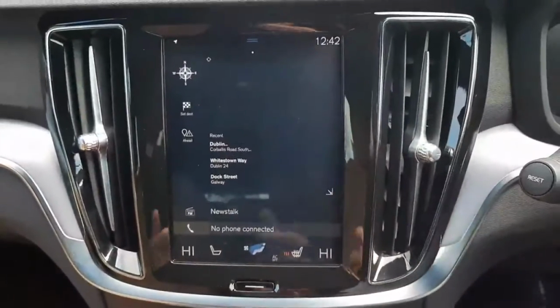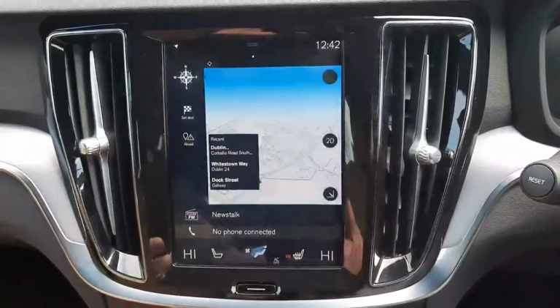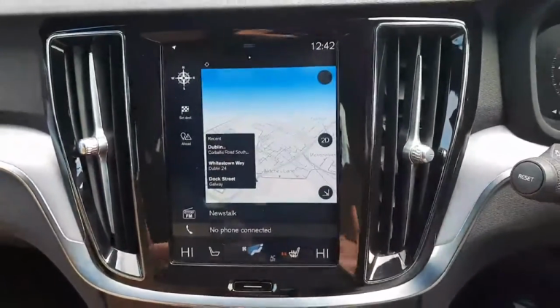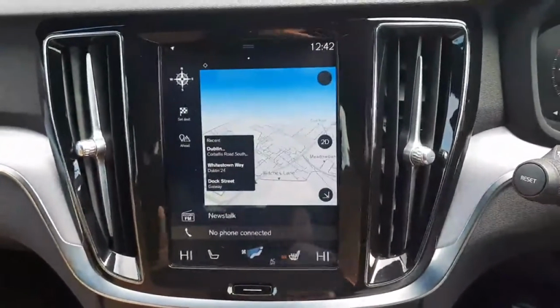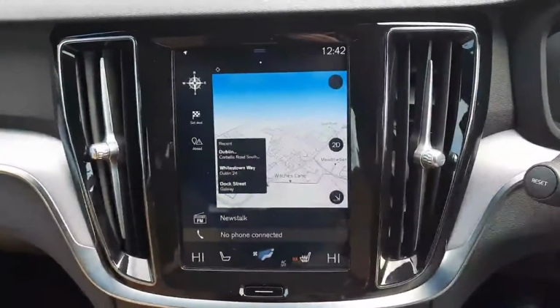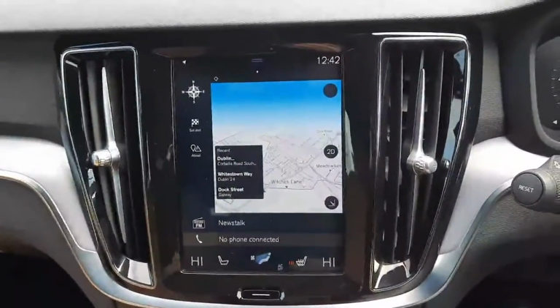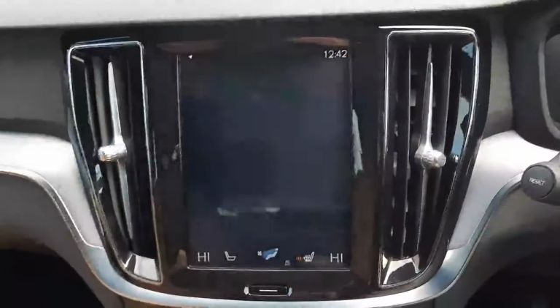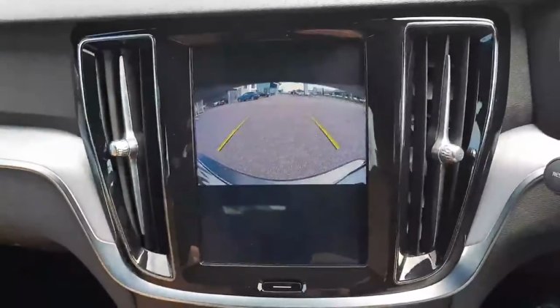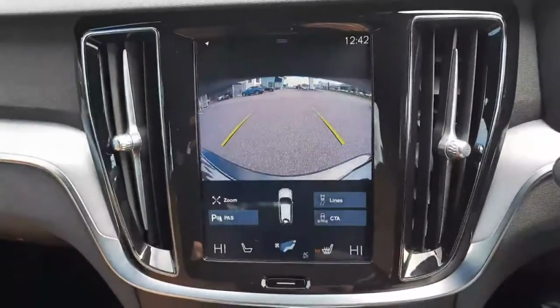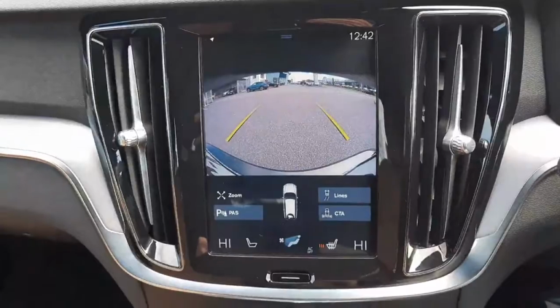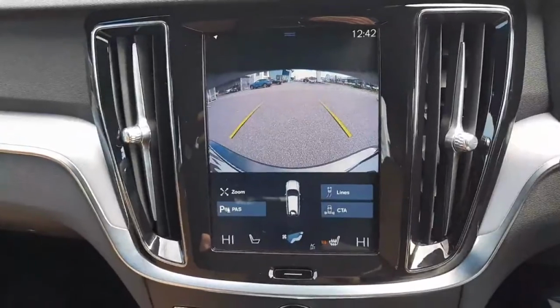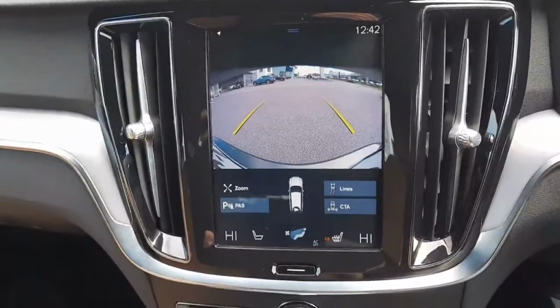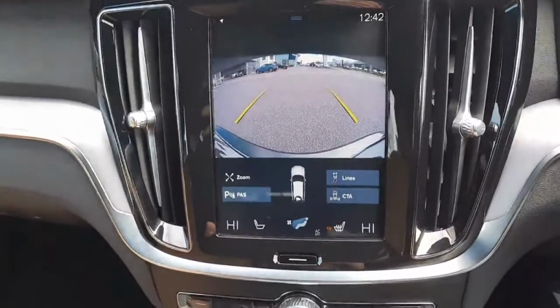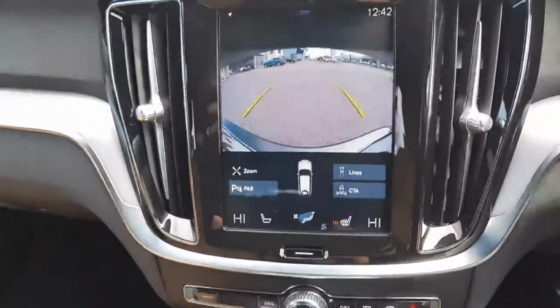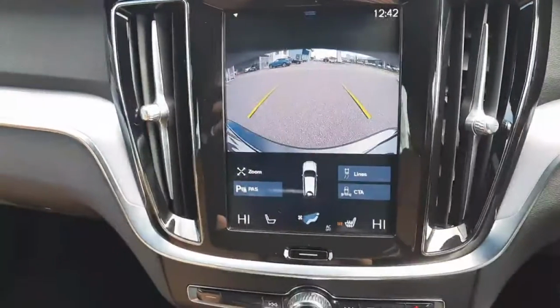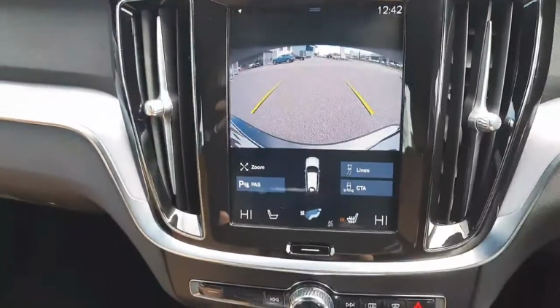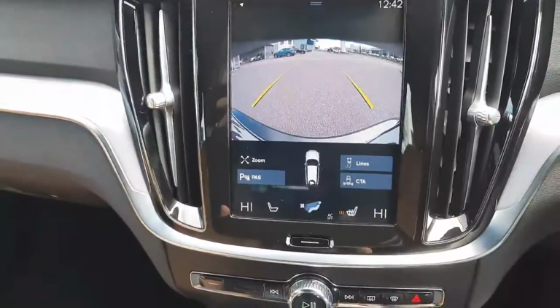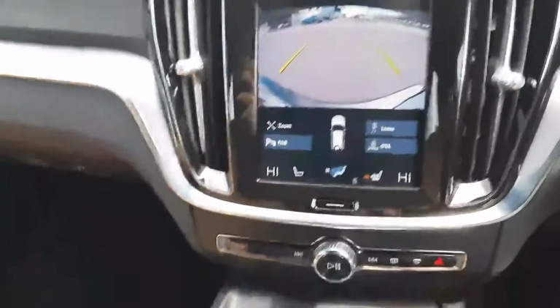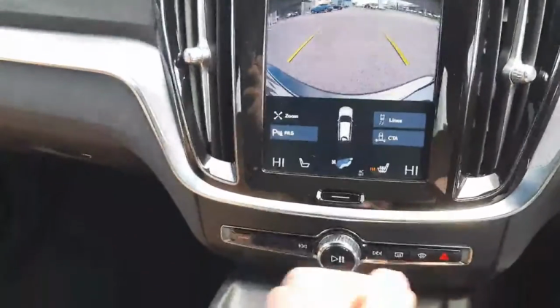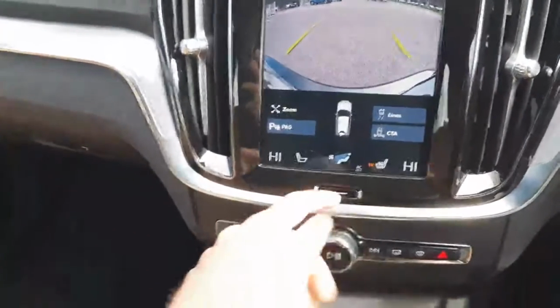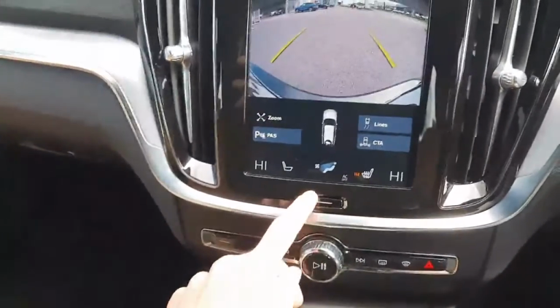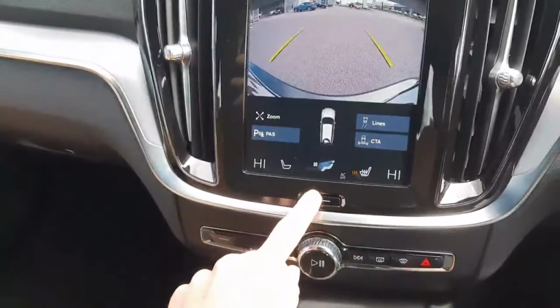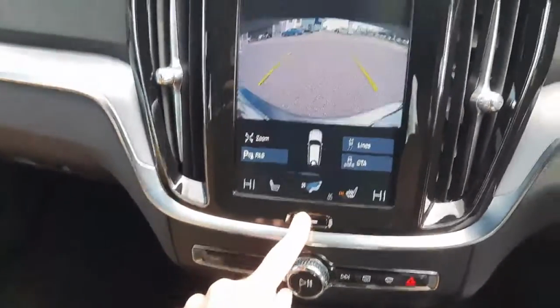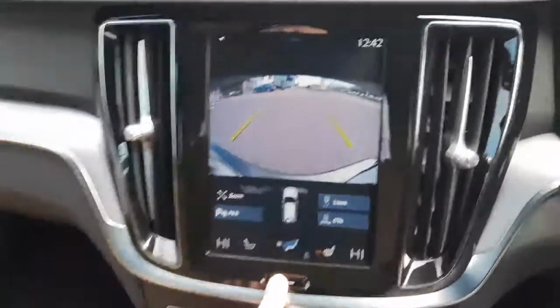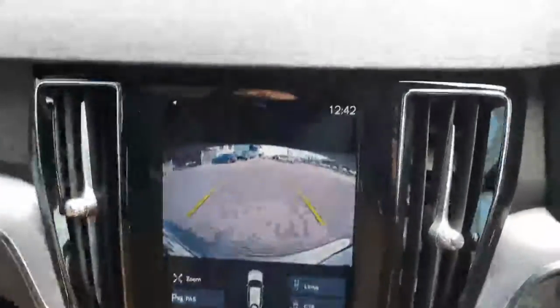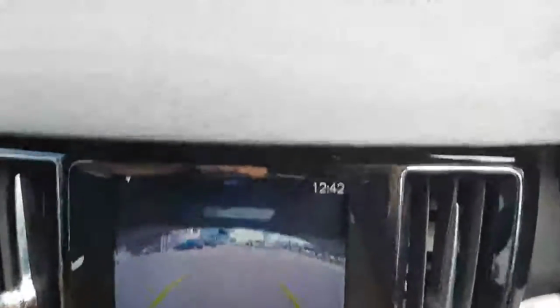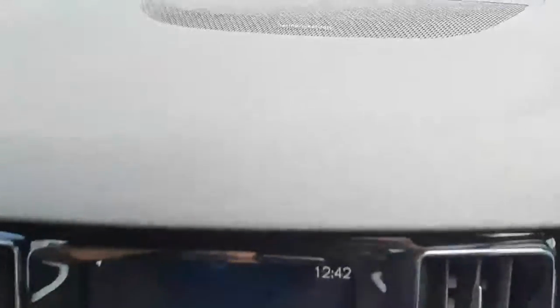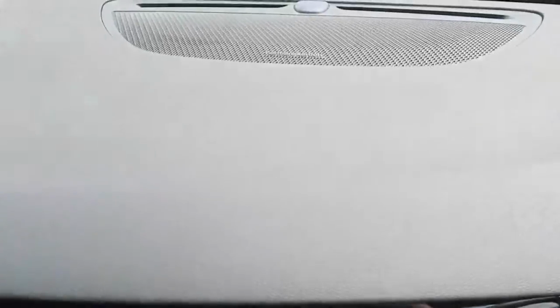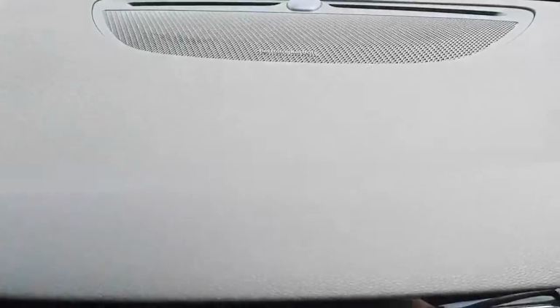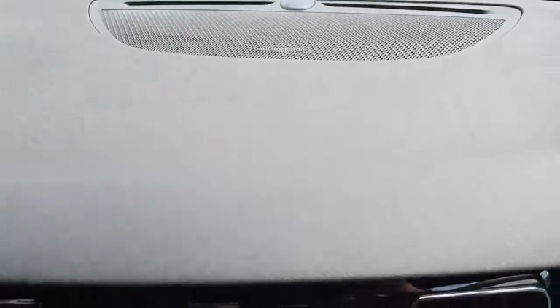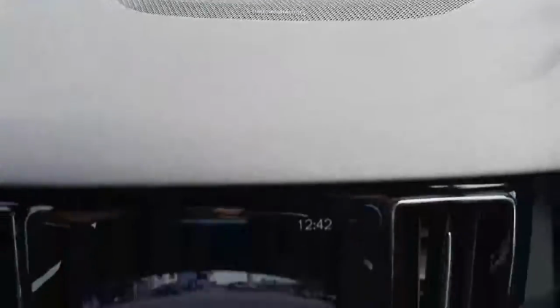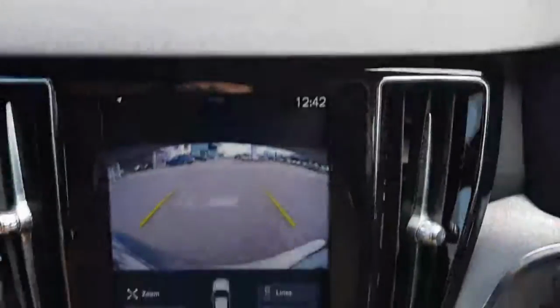This car also comes with a parking pack, giving you front and rear sensors as well as a very convenient parking camera. You have an upgraded Harman Kardon sound system on this vehicle as well.